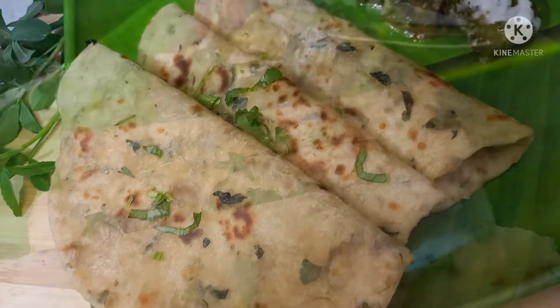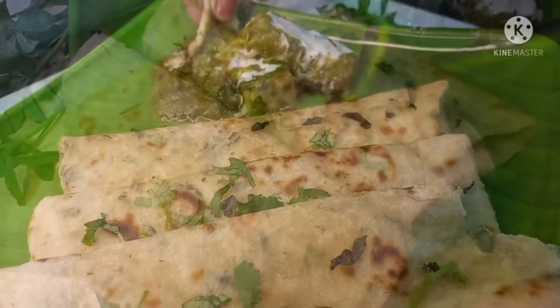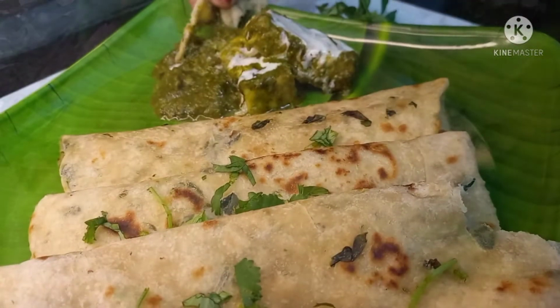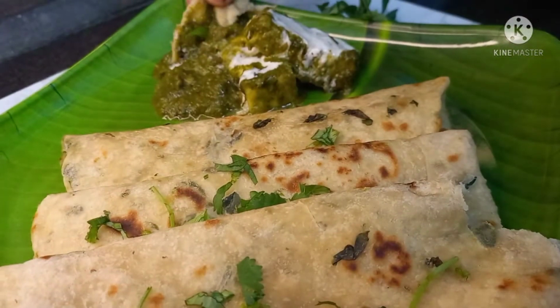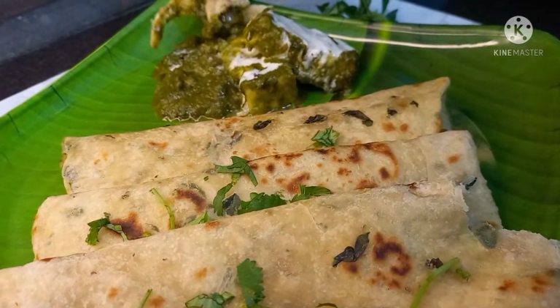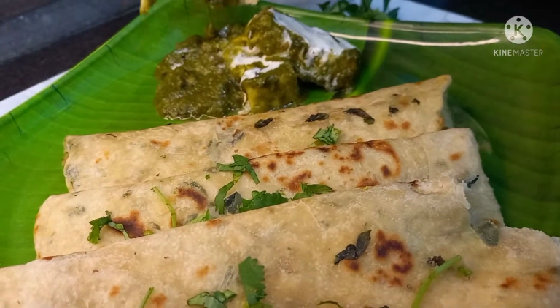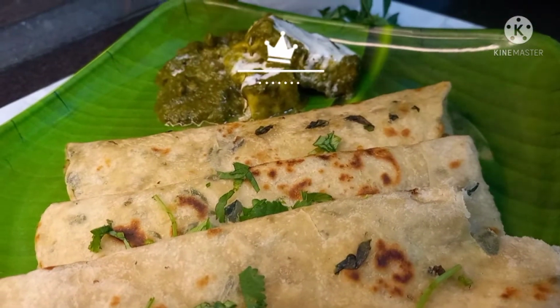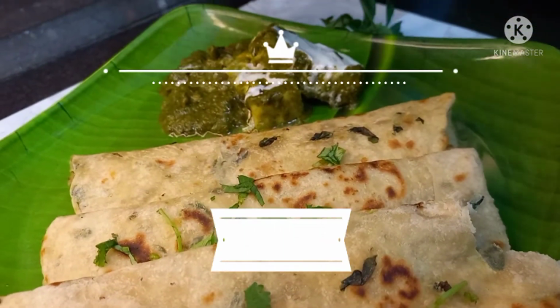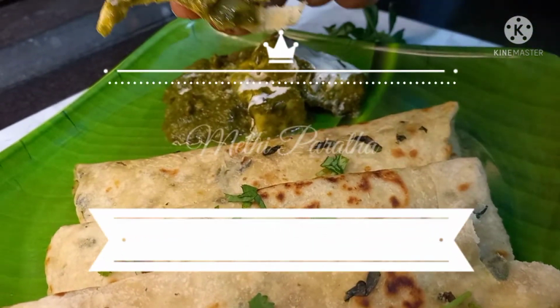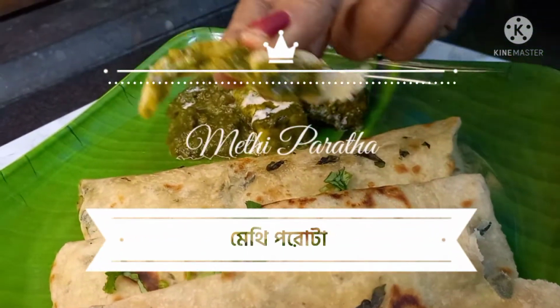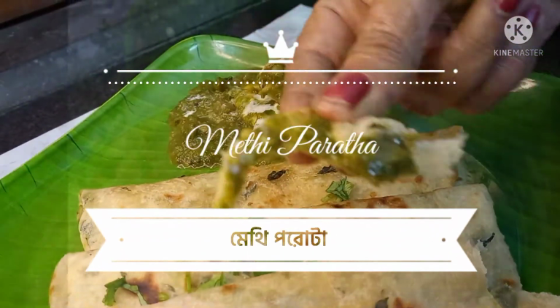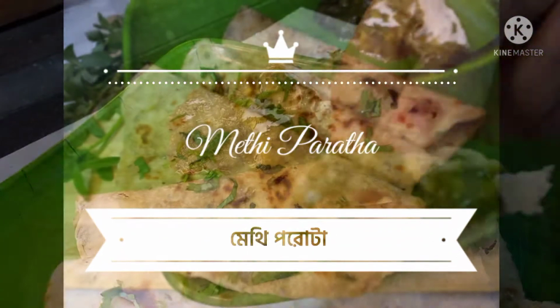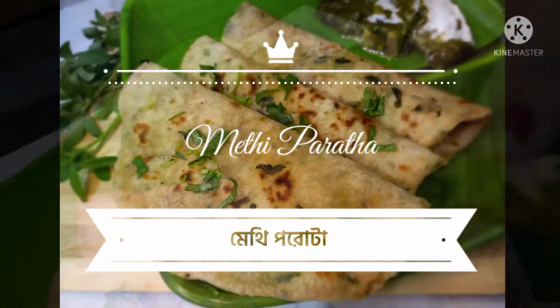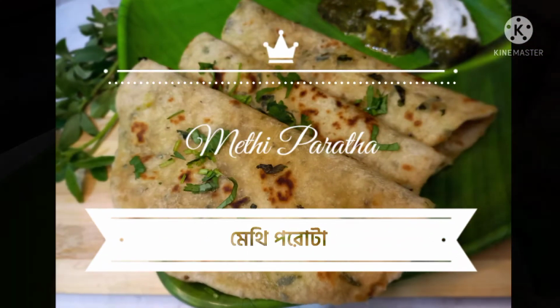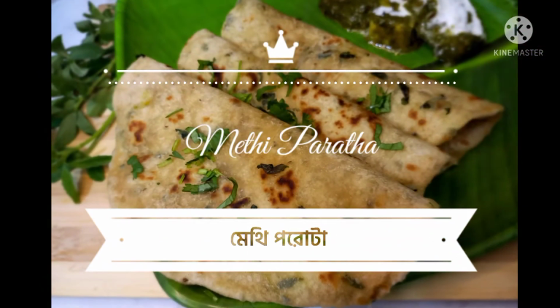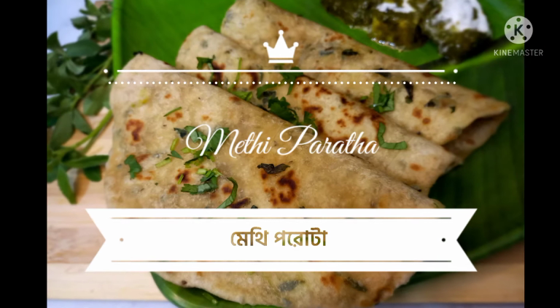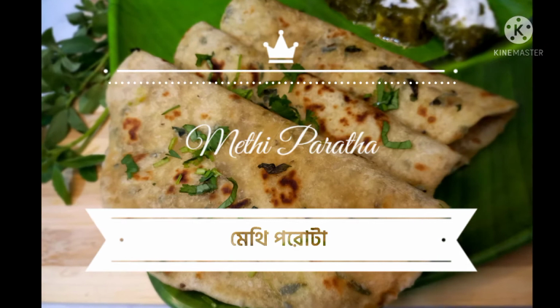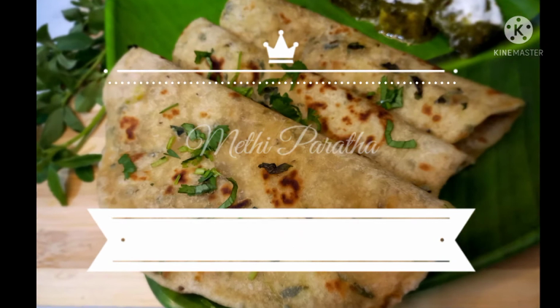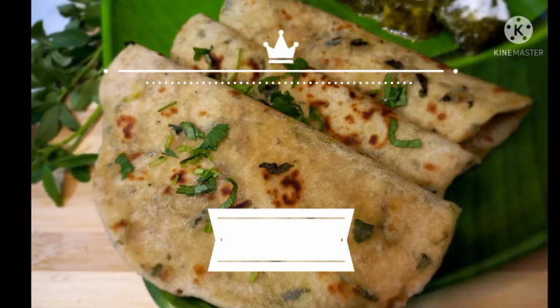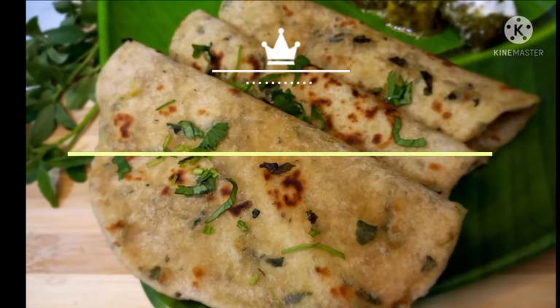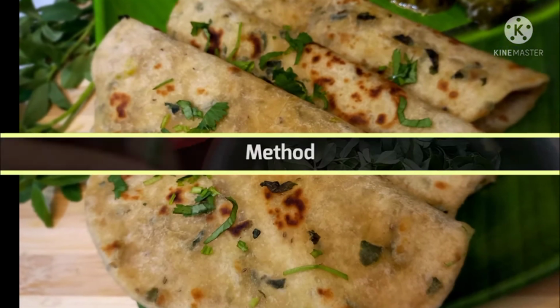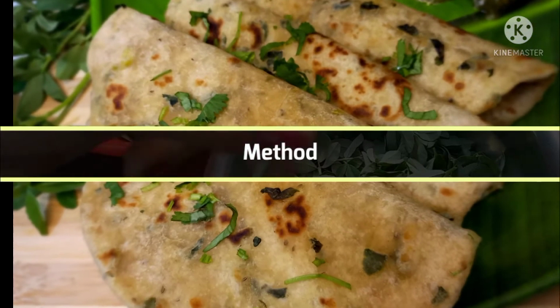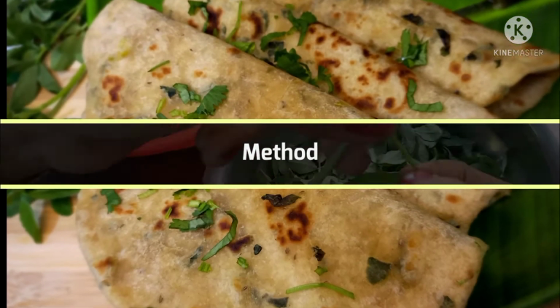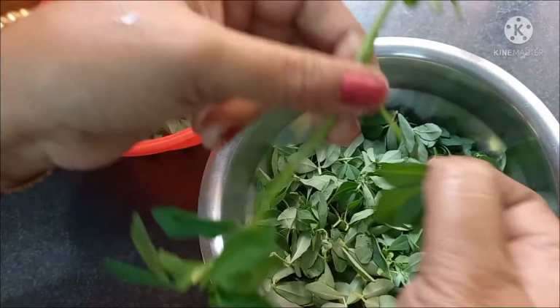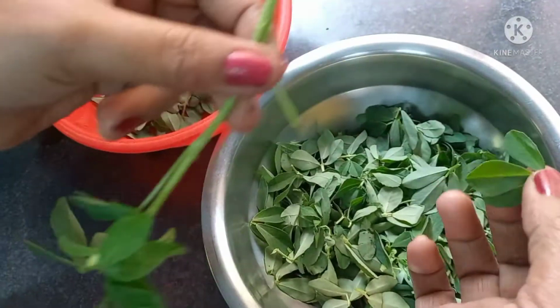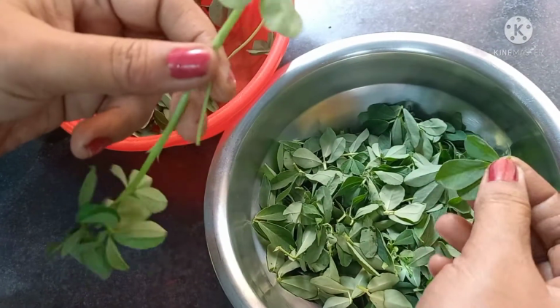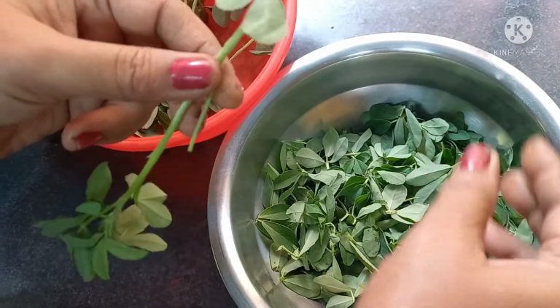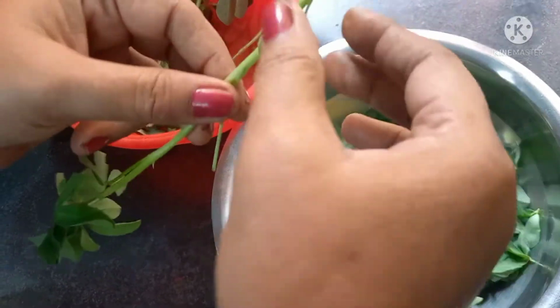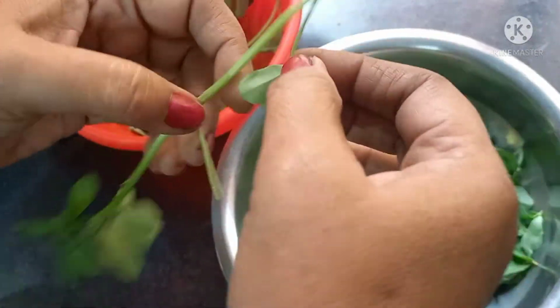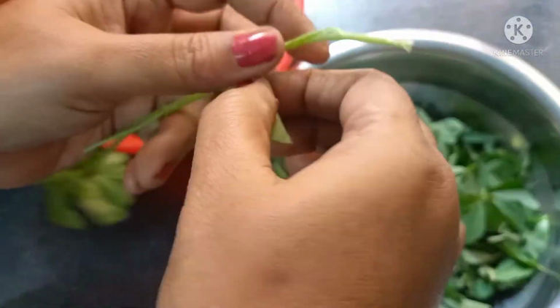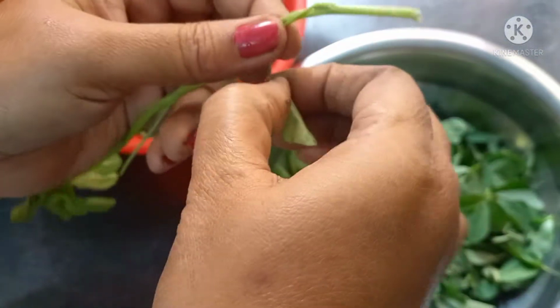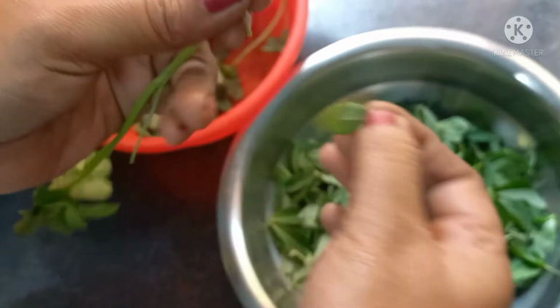I will prepare the meal at the same time. Check the meal with the meal.